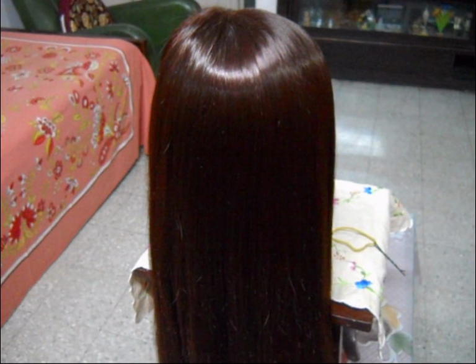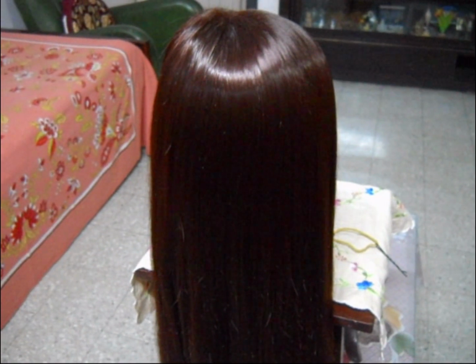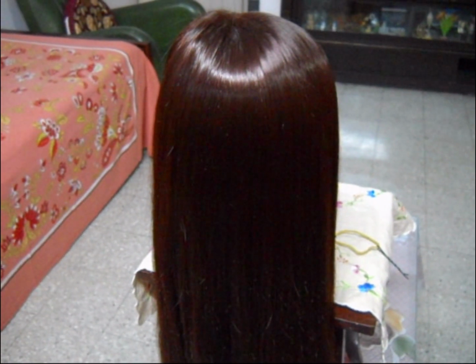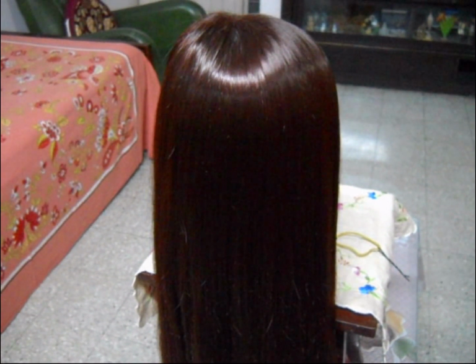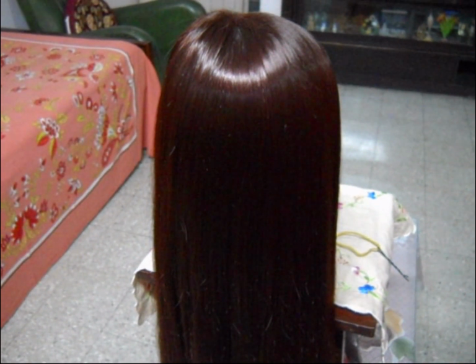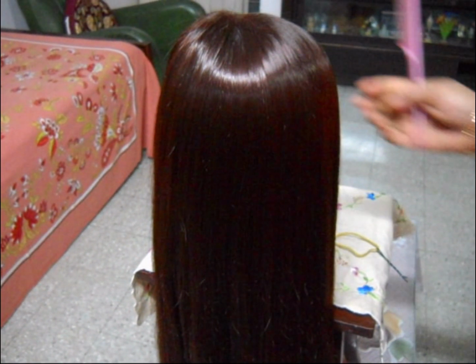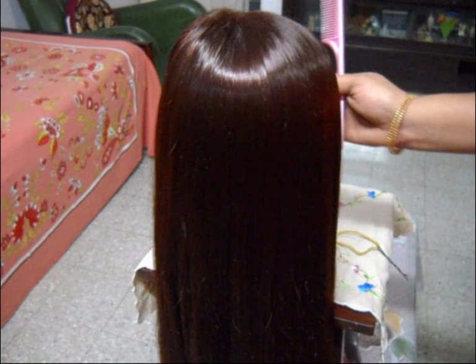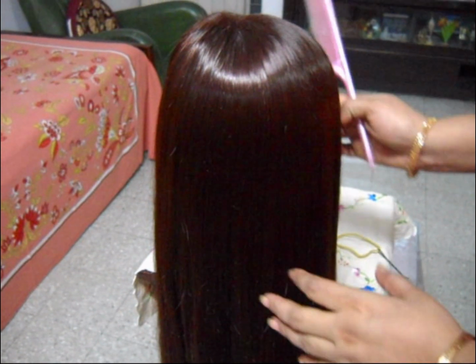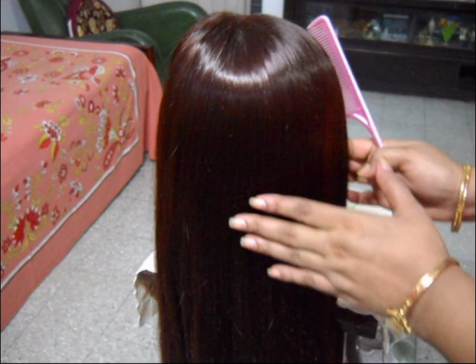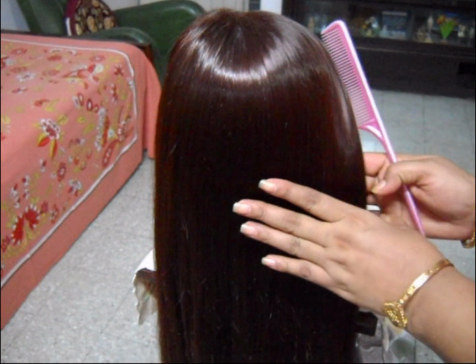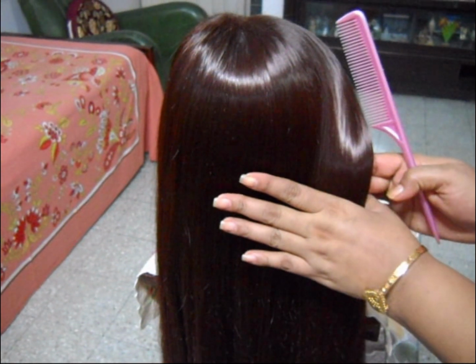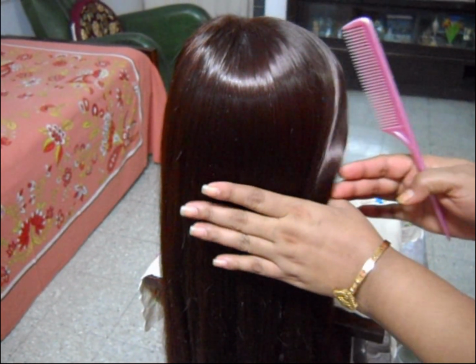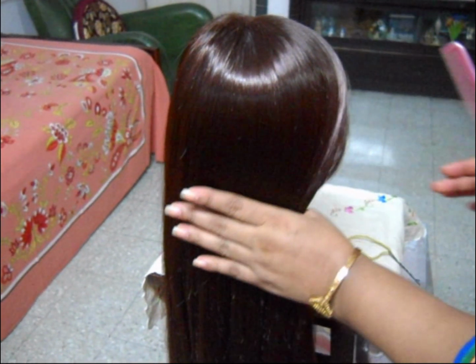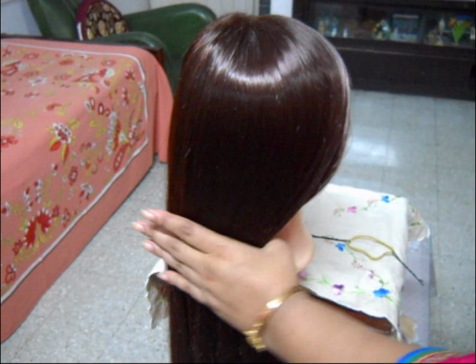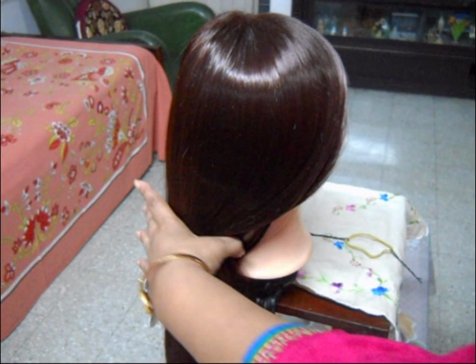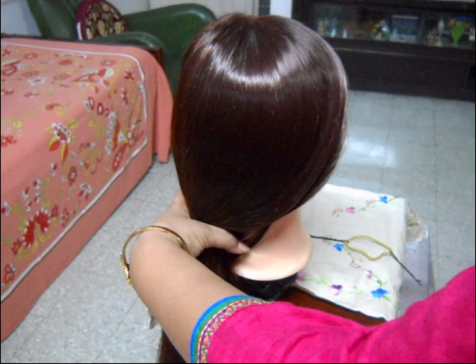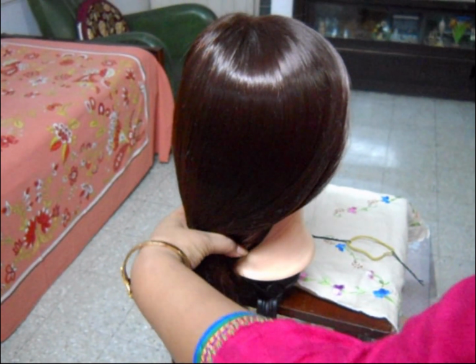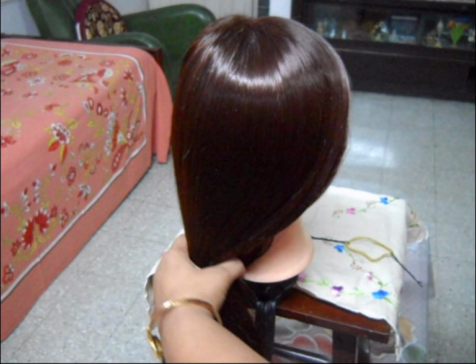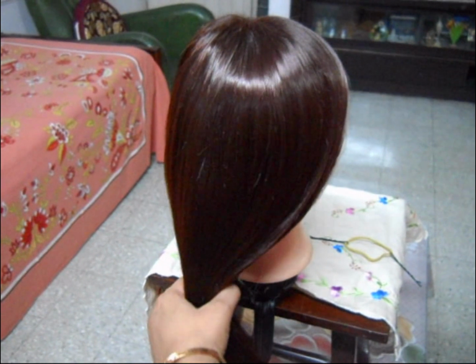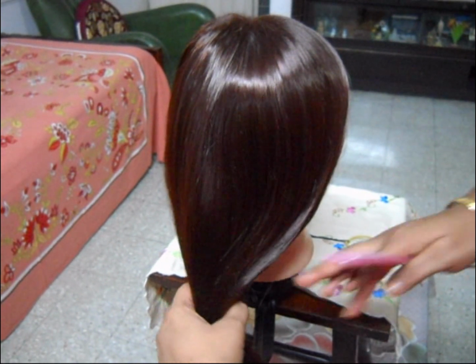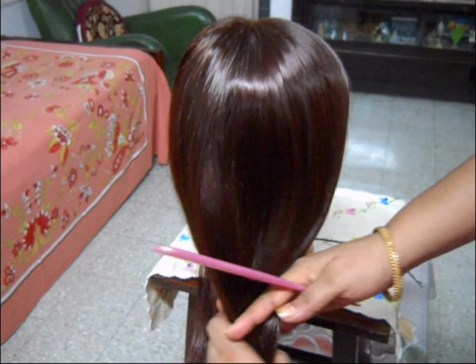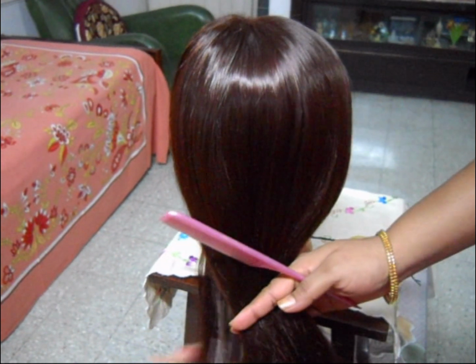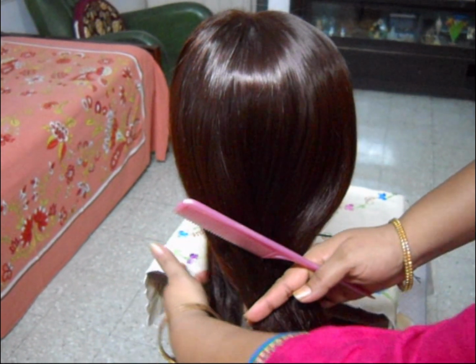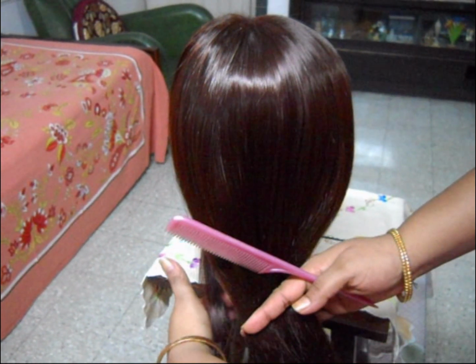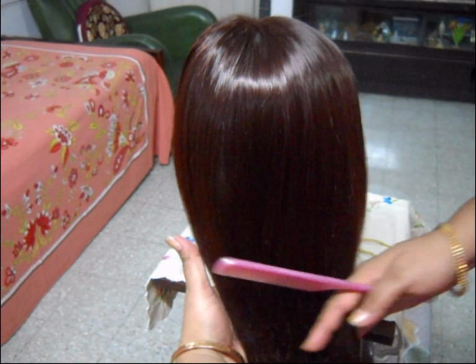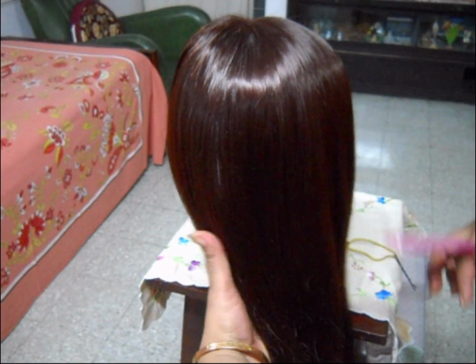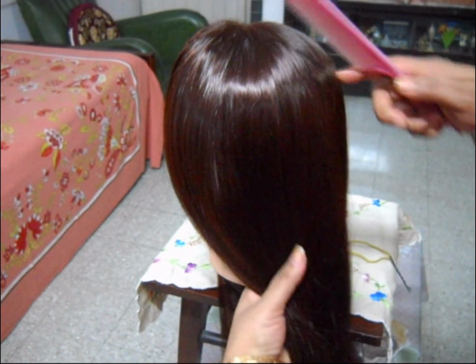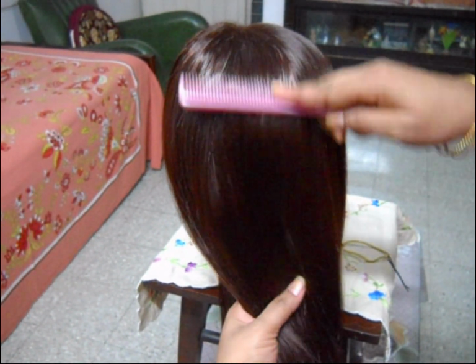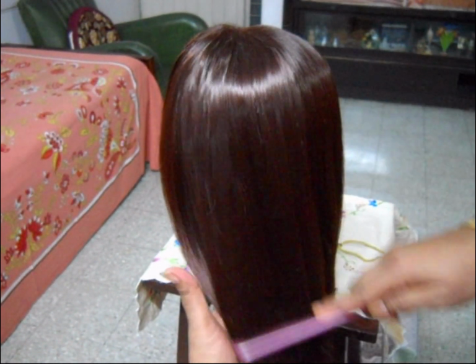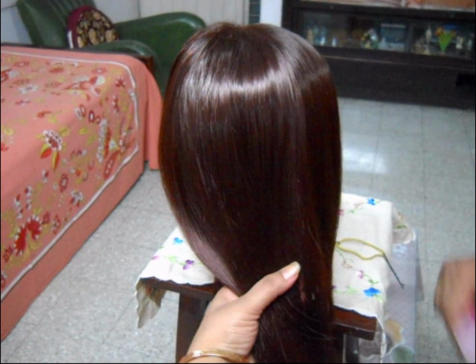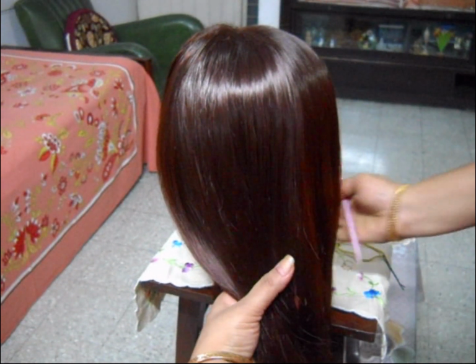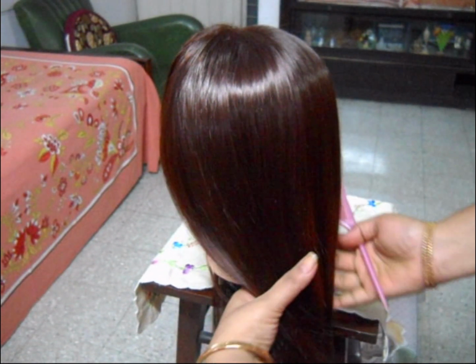Hello friends, welcome to my video. I am Prateem and today I am going to show you a very simple and easy side bun. This hairstyle has been shown and created by my wife Atheena.